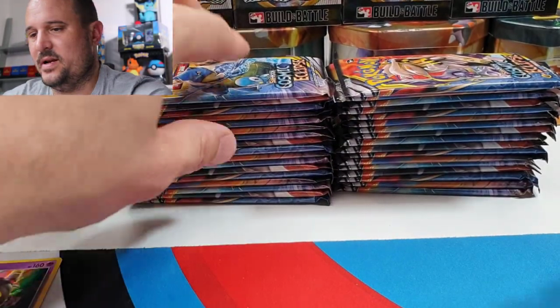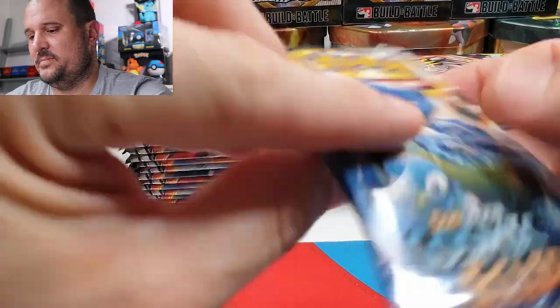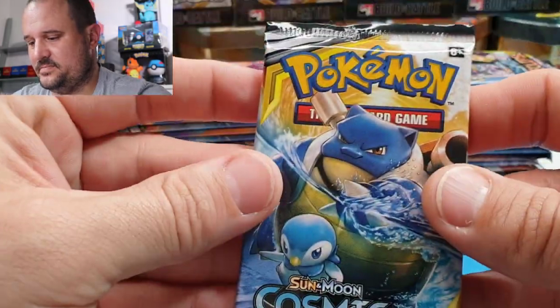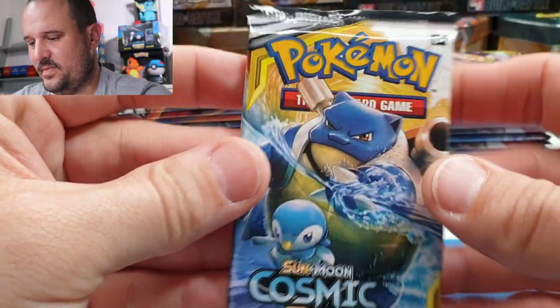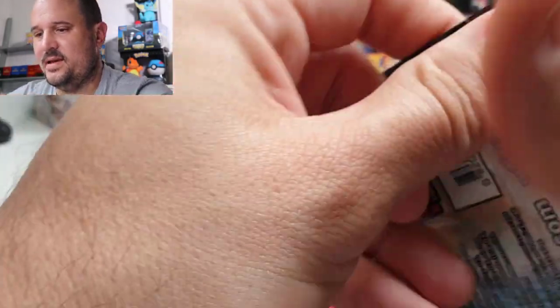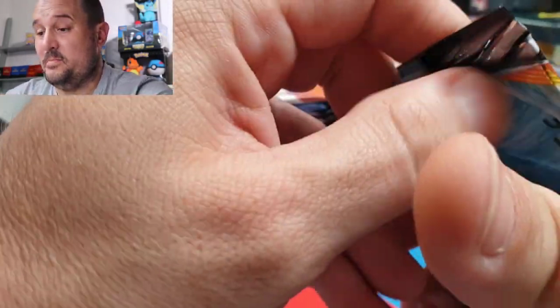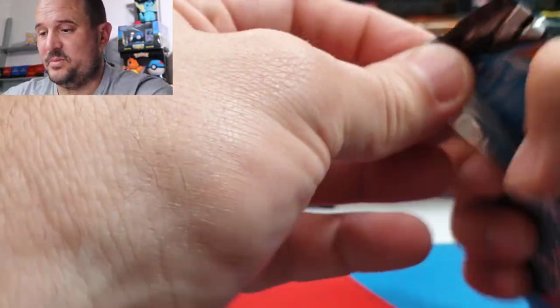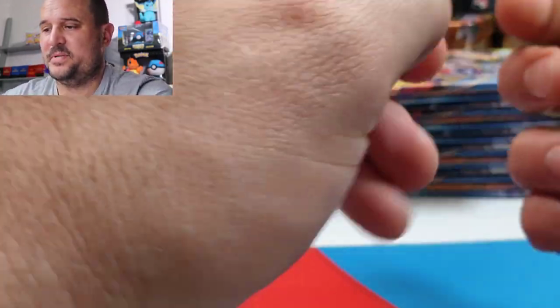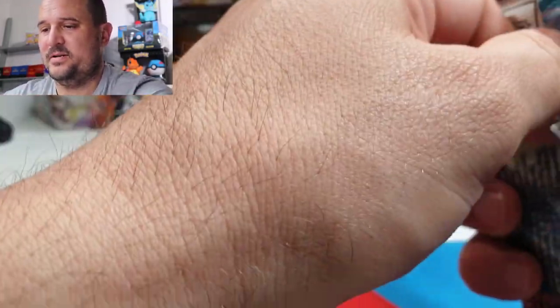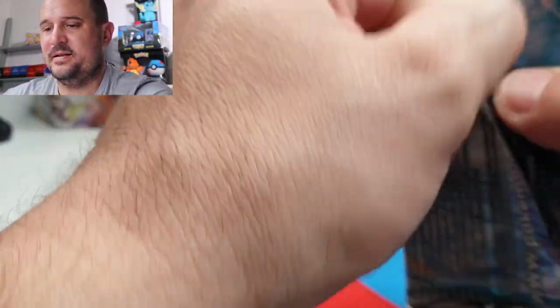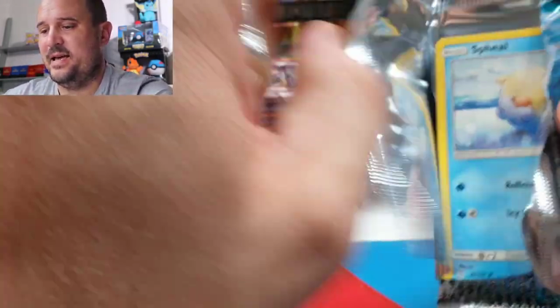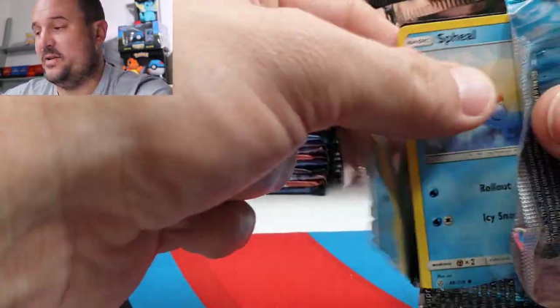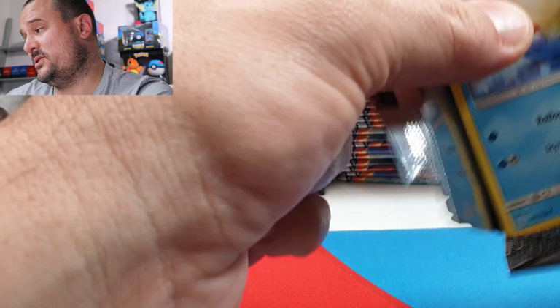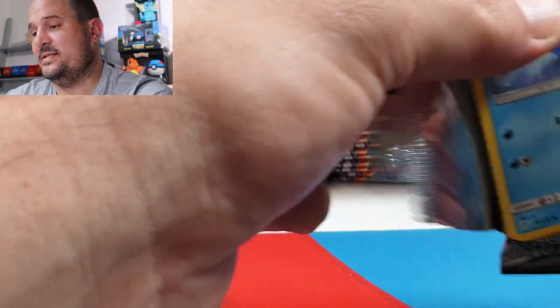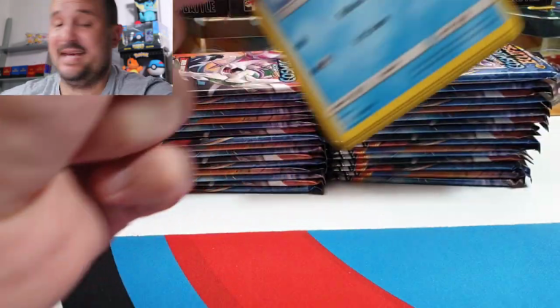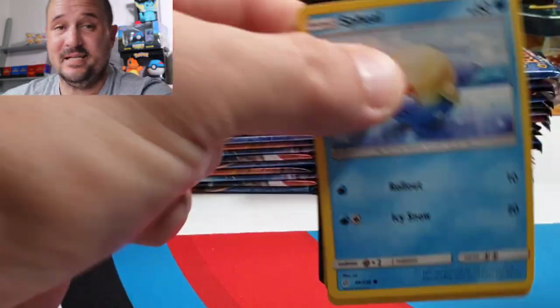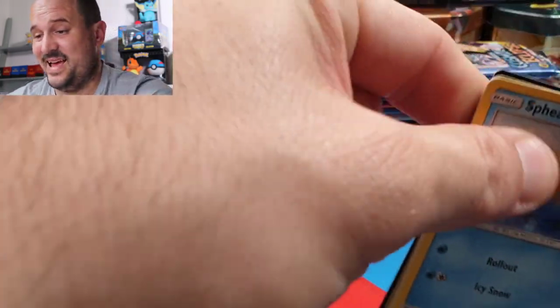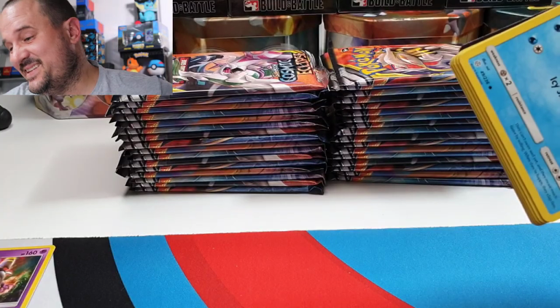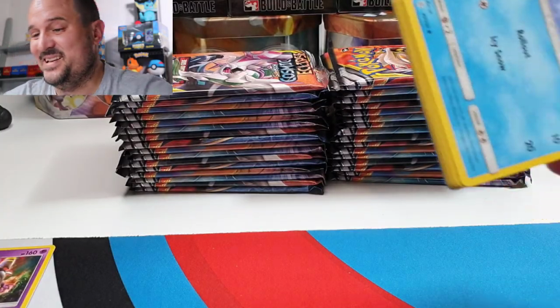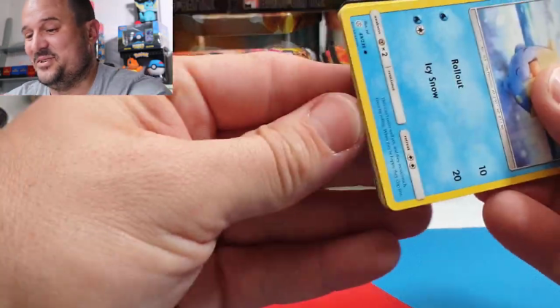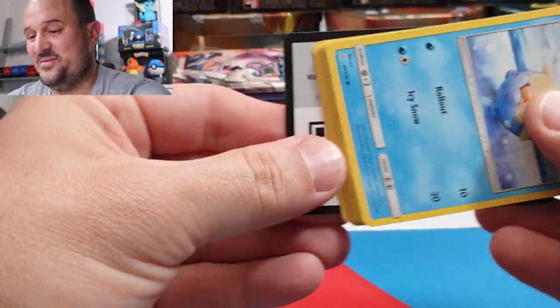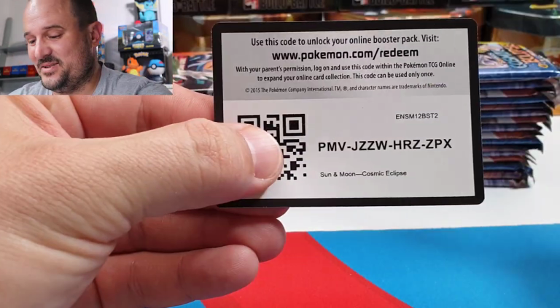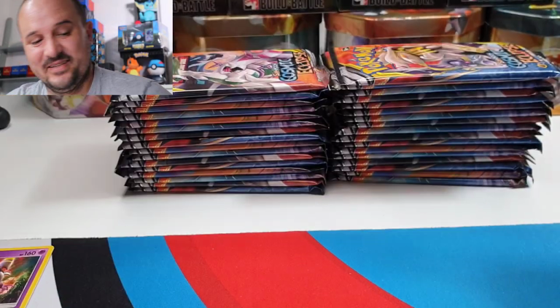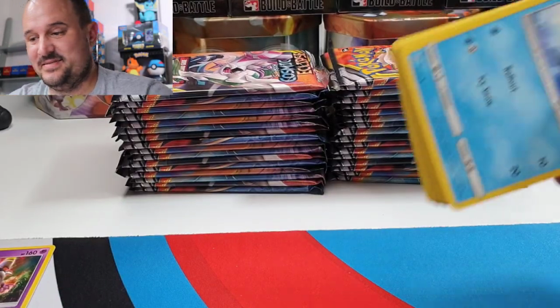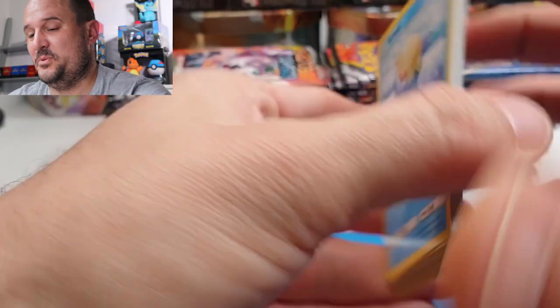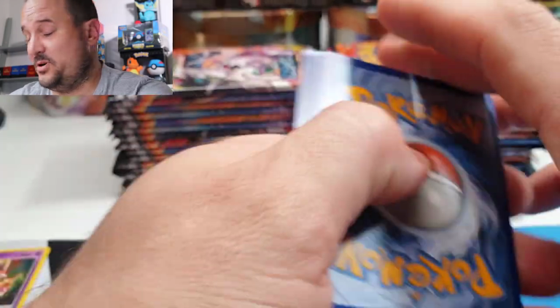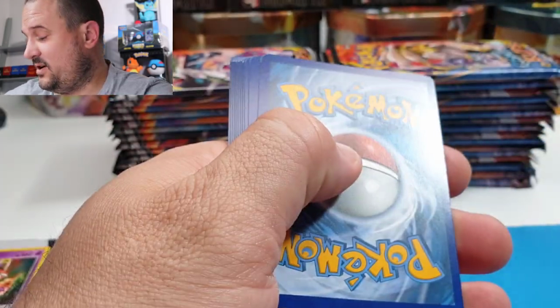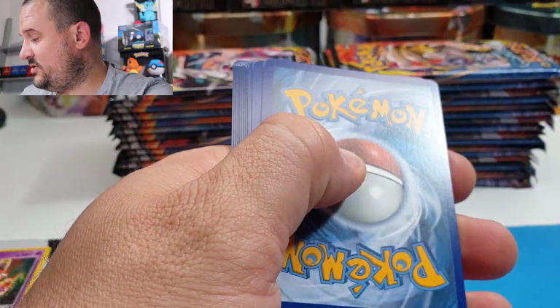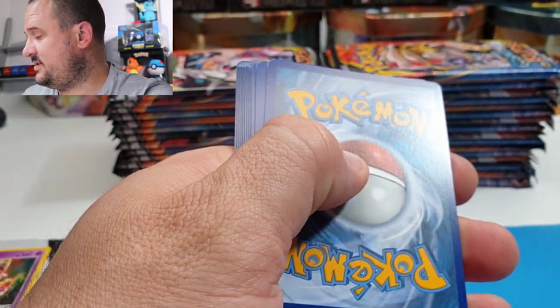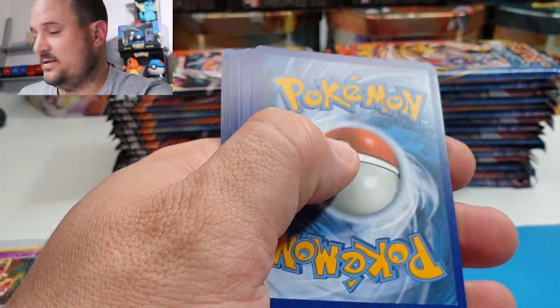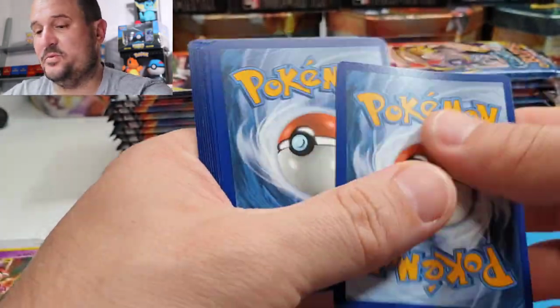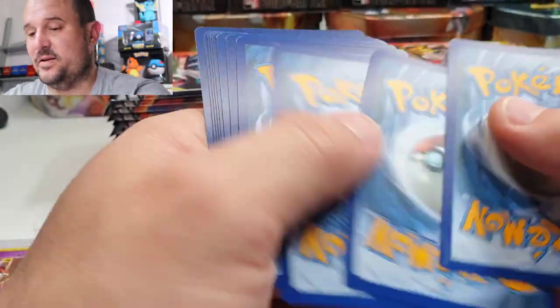Regular rare pull. Blastoise and Piplup is another great one in this set. And of course the ADP, which is a very, very nice card. They have a brilliant full art version of it as well.